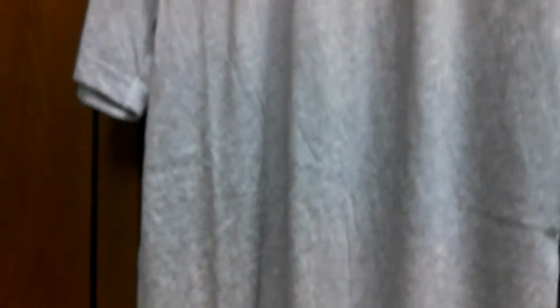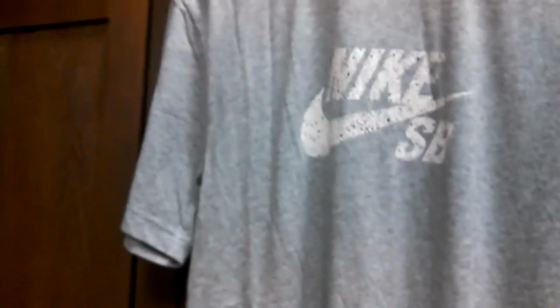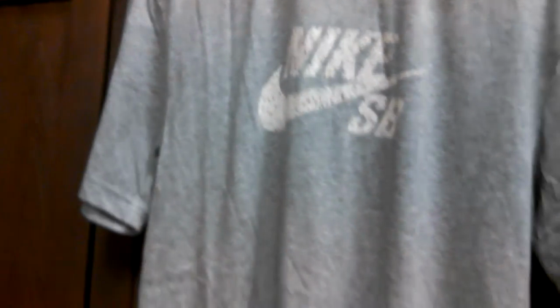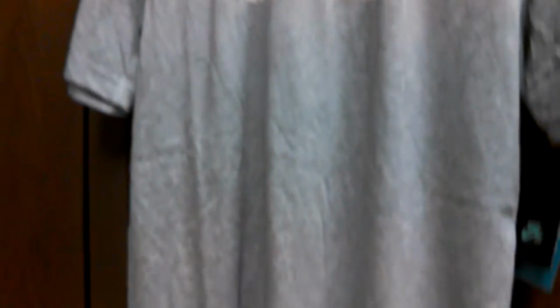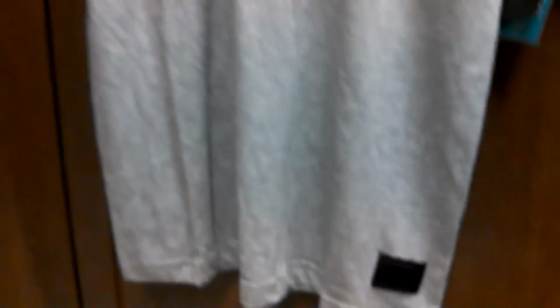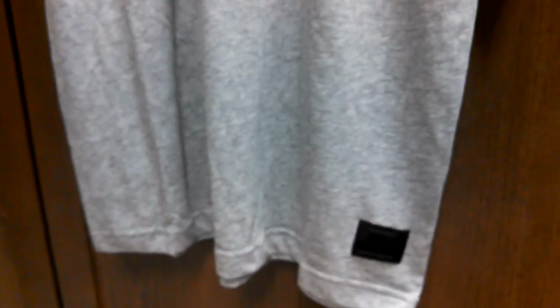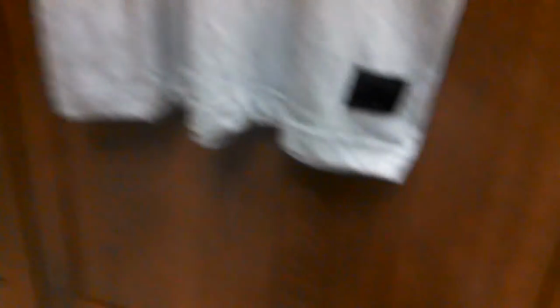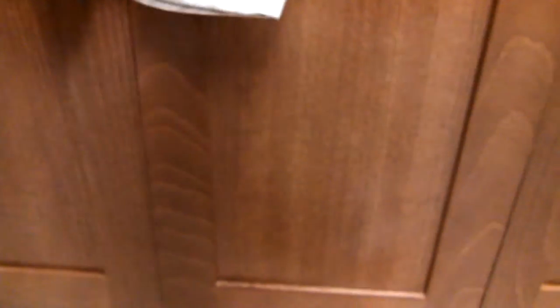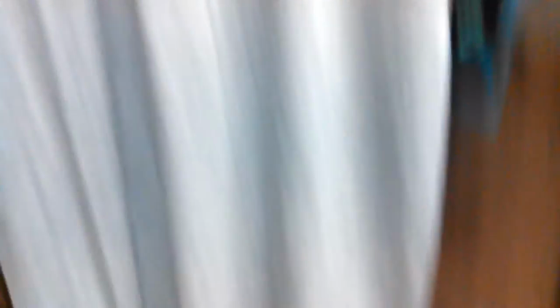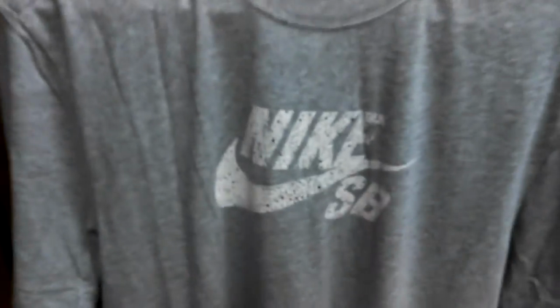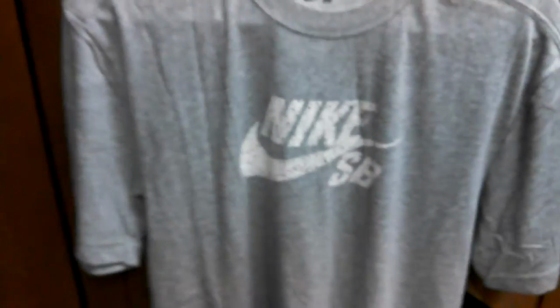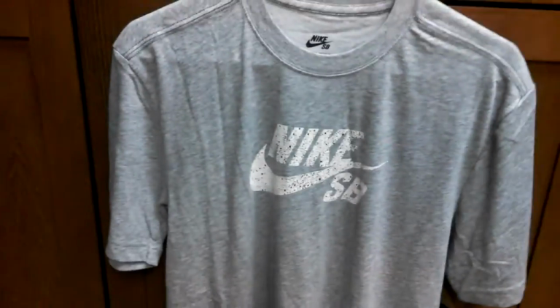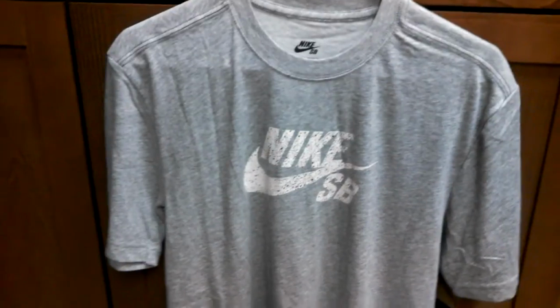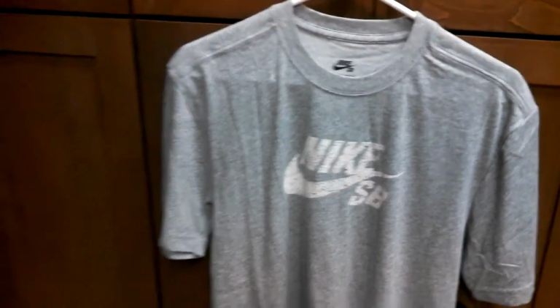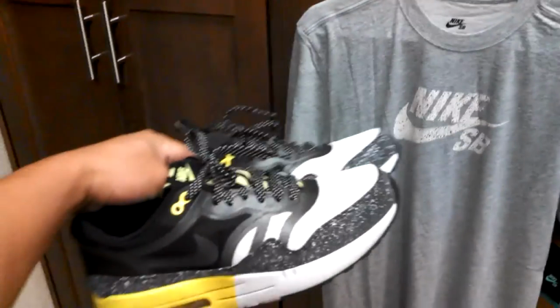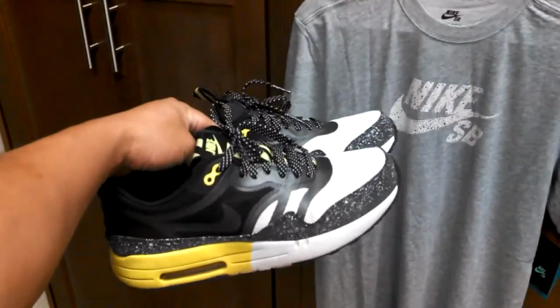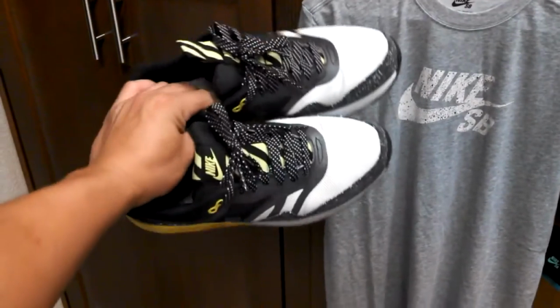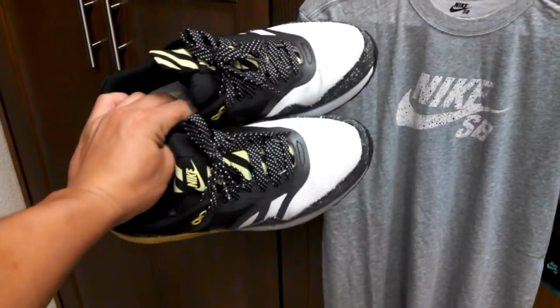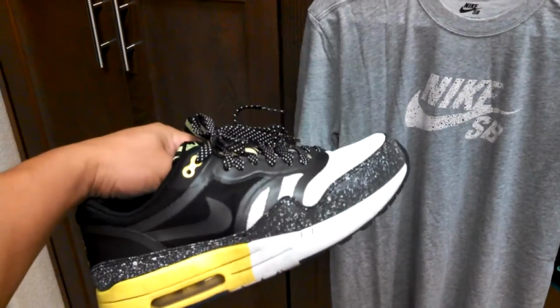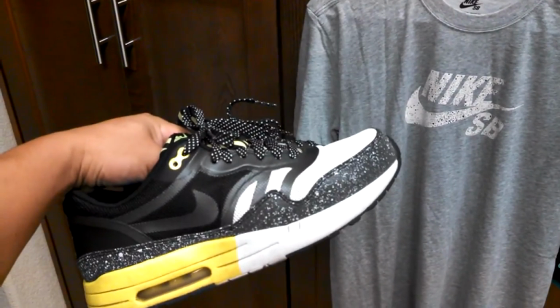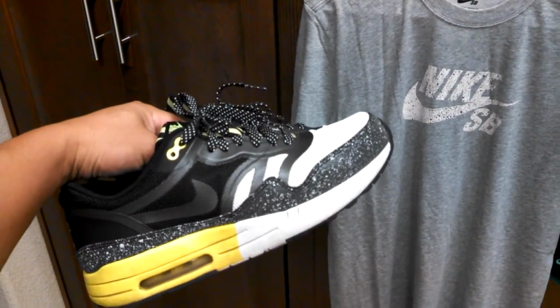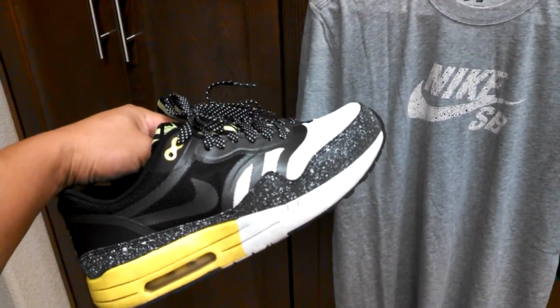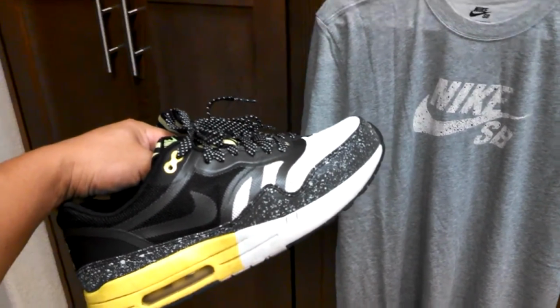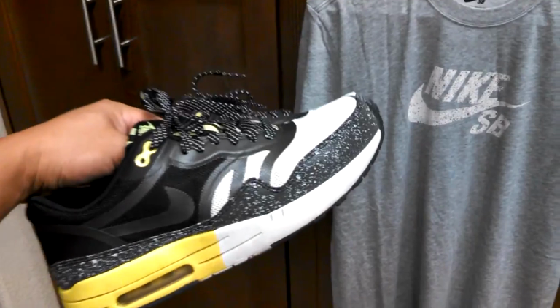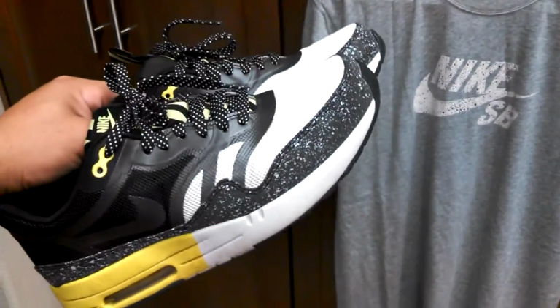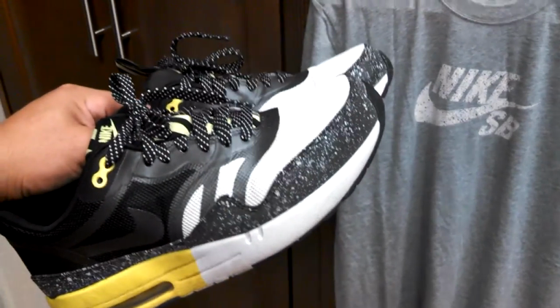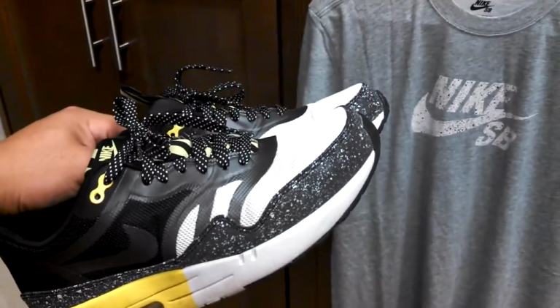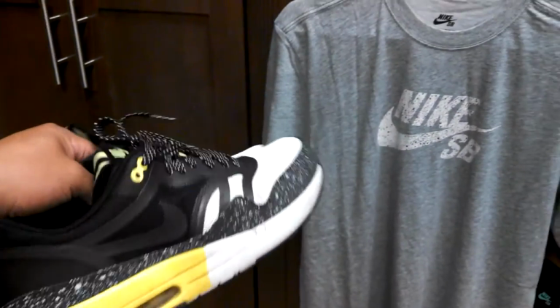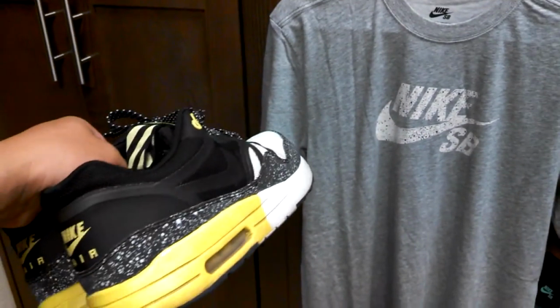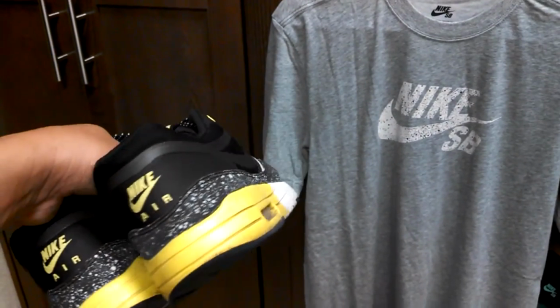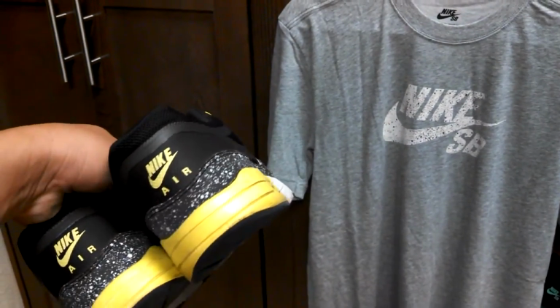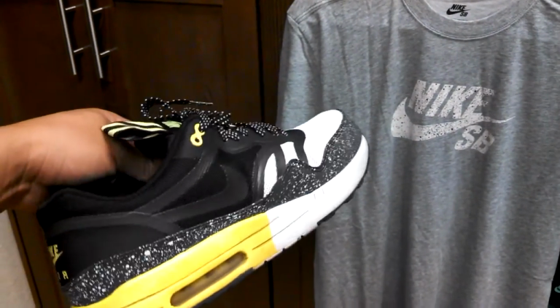A little bit longer, a little bit looser — it's kind of my style. So along with the speckle t-shirt, I've got my Air Max Ones and they actually have speckle with reflectivity as well.